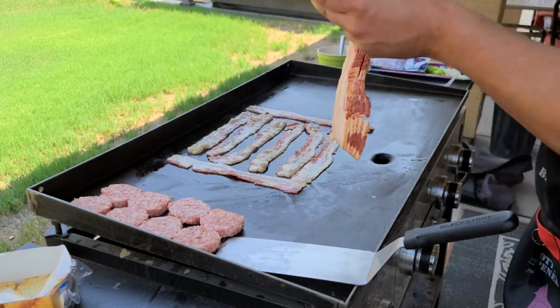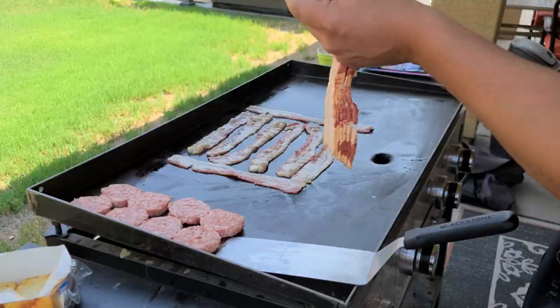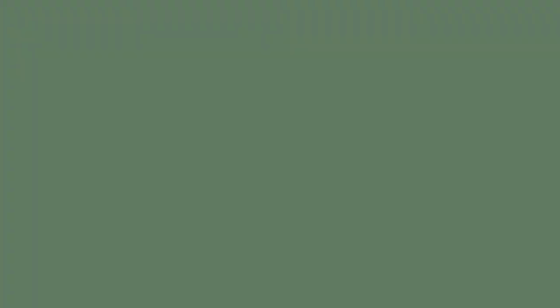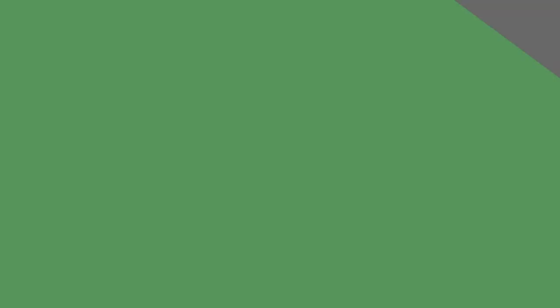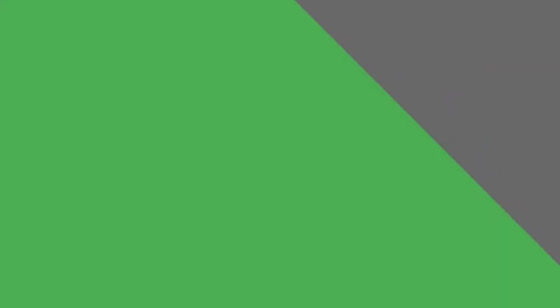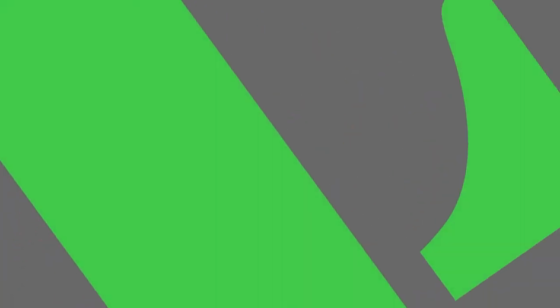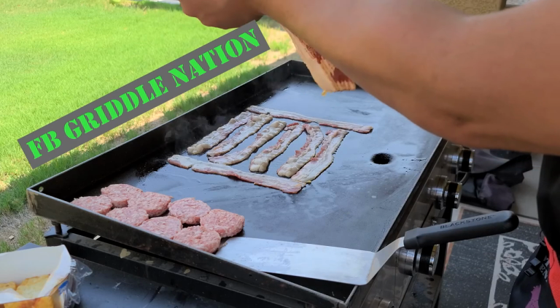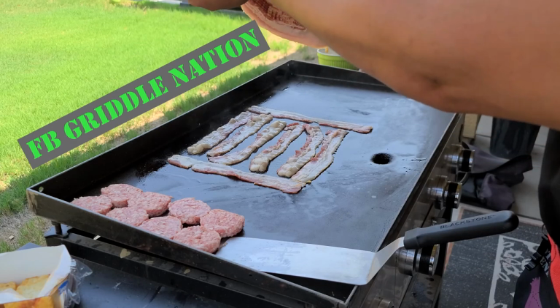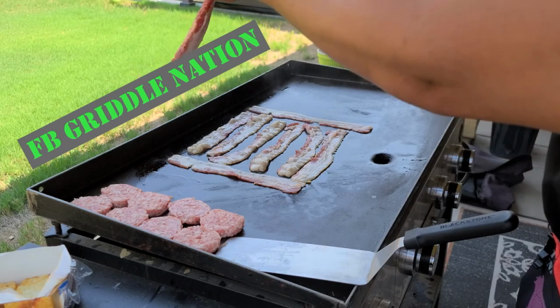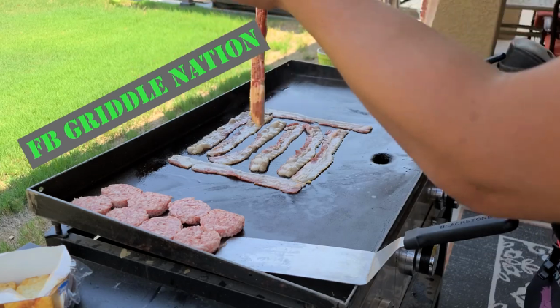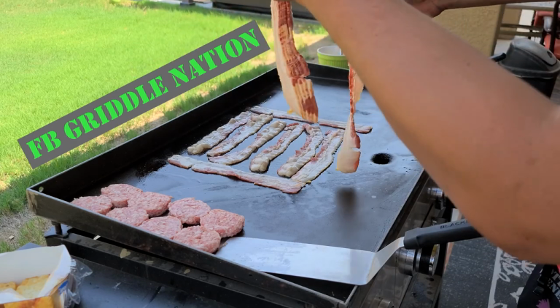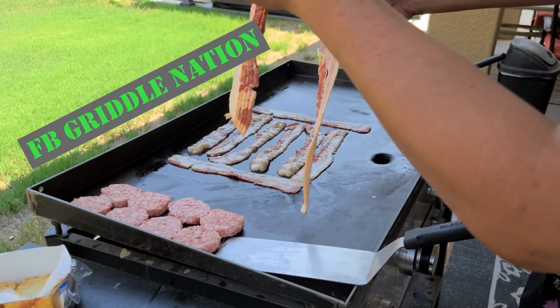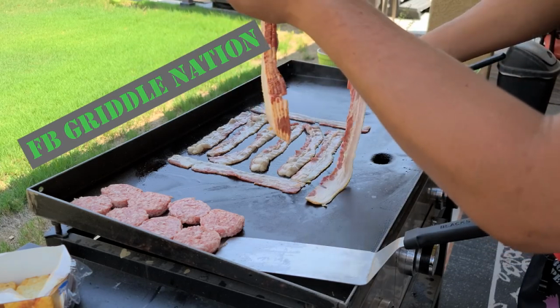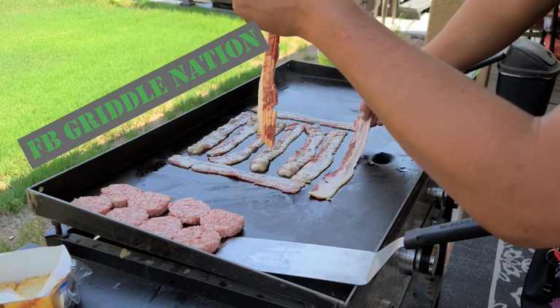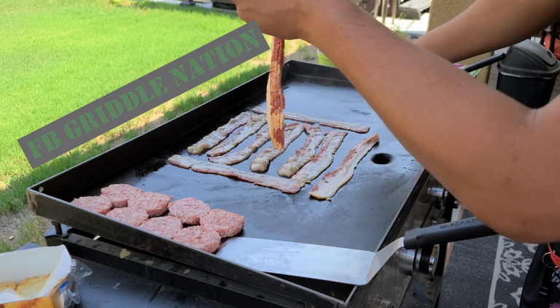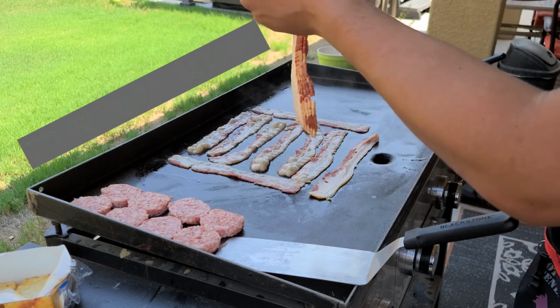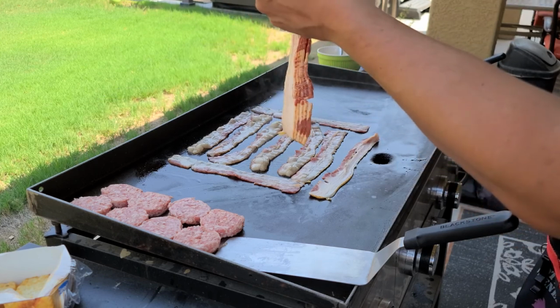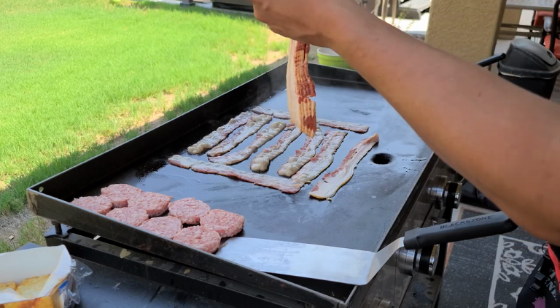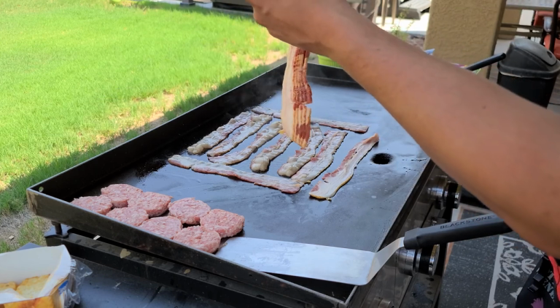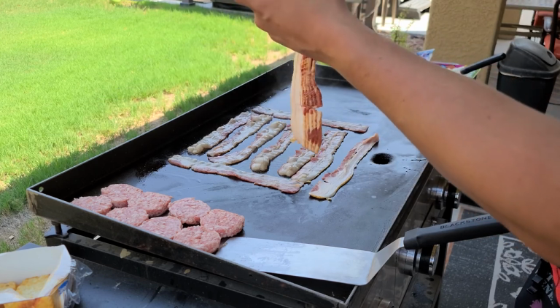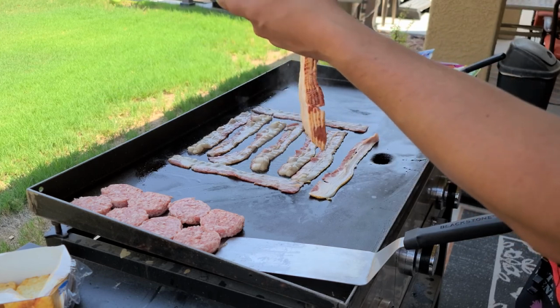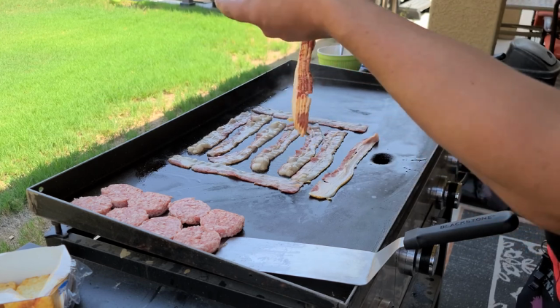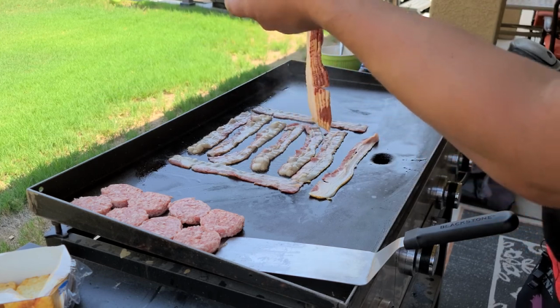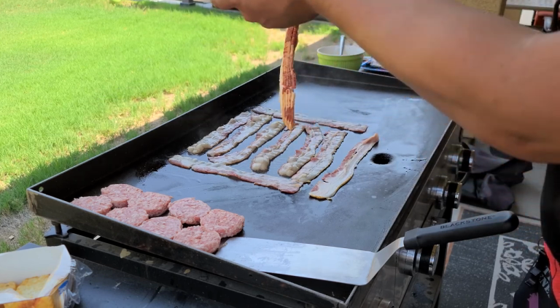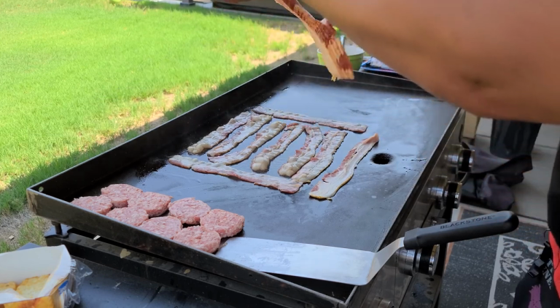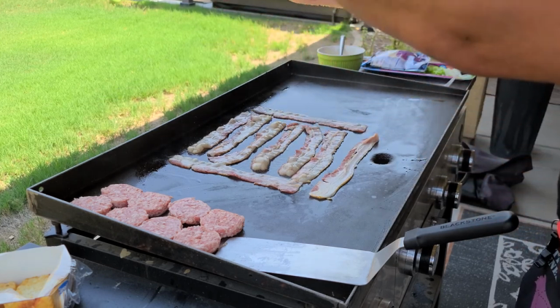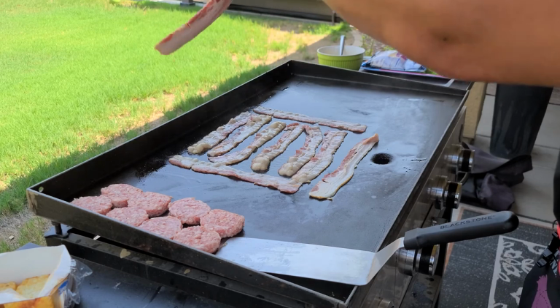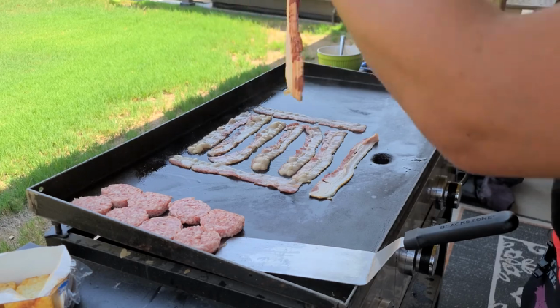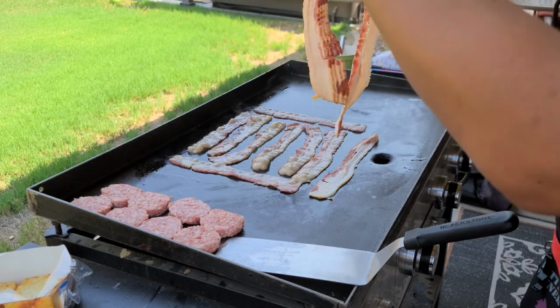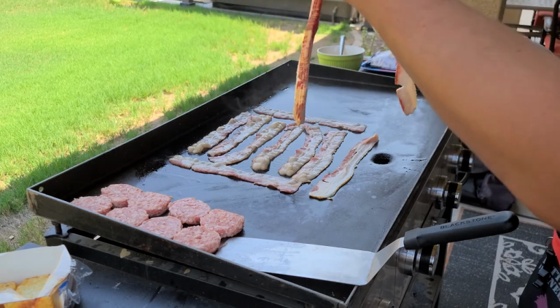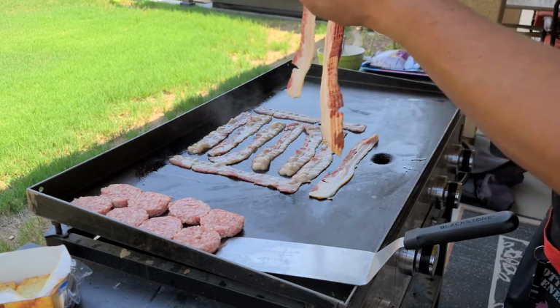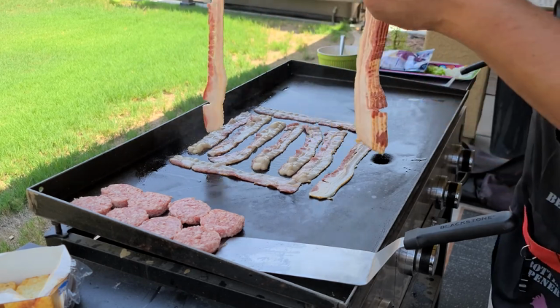If you haven't checked it out, I've started a Facebook page called Griddle Nation. Go ahead and jump over there, give it a like. You can go ahead and post your stuff you're cooking — throw photos, videos, whatever you want — and we'll share the knowledge of cooking with each other.